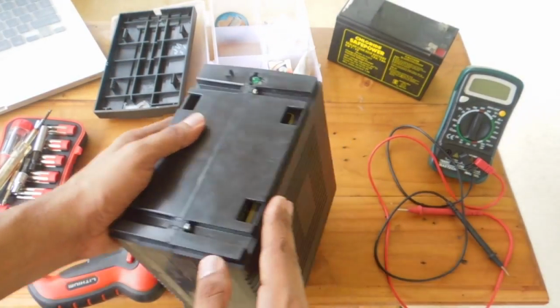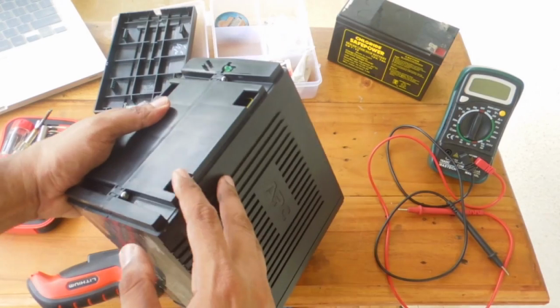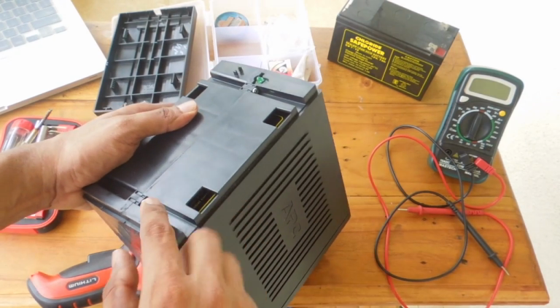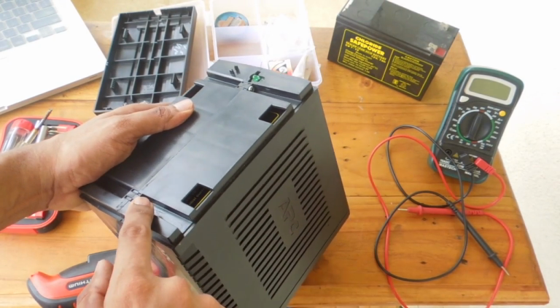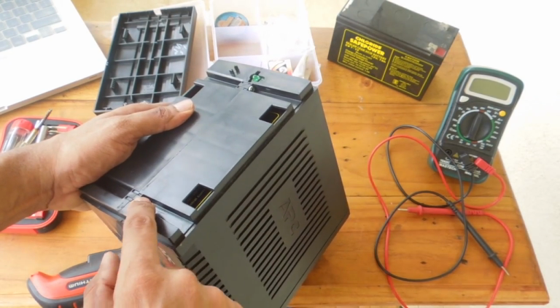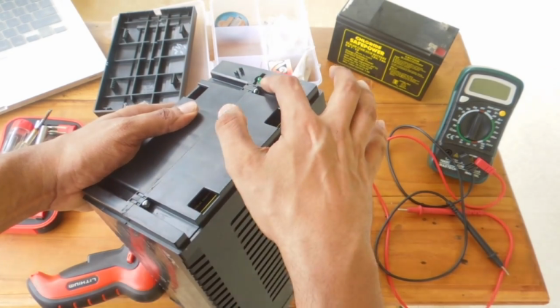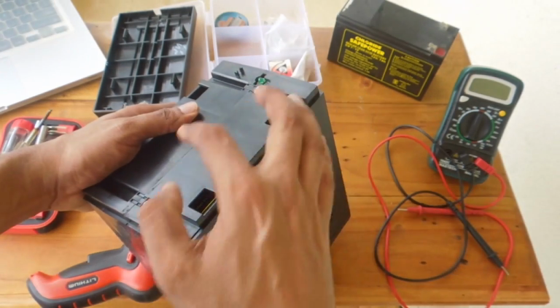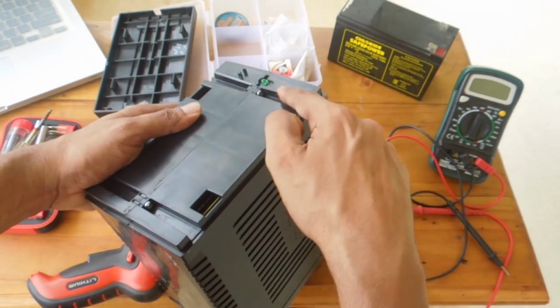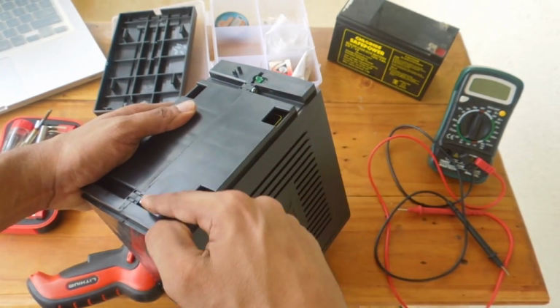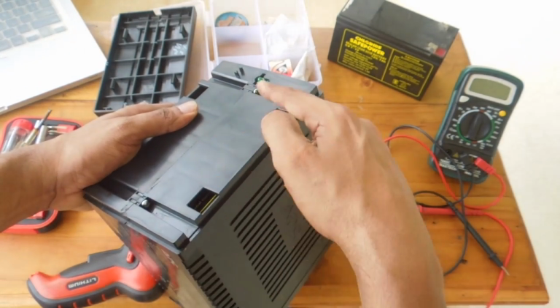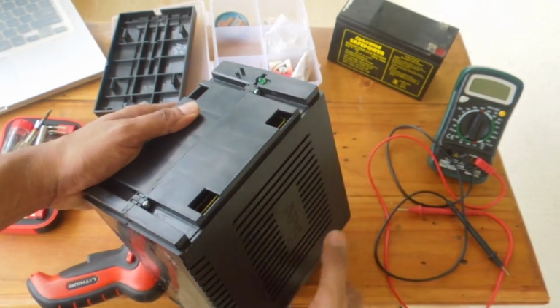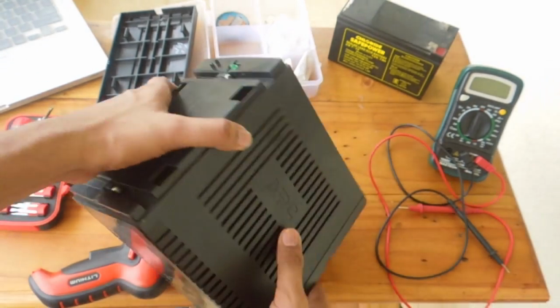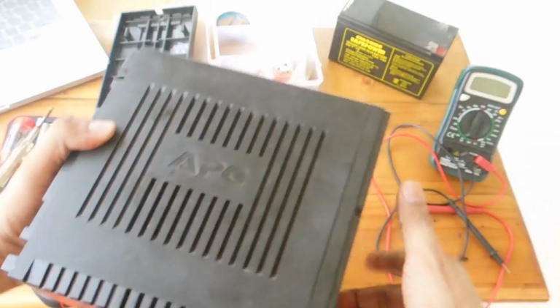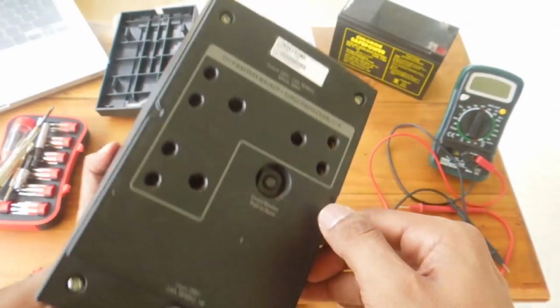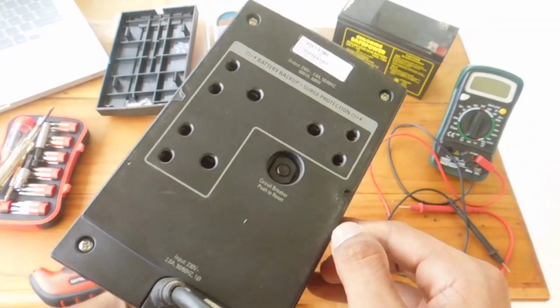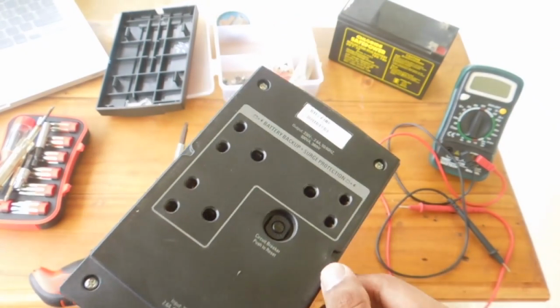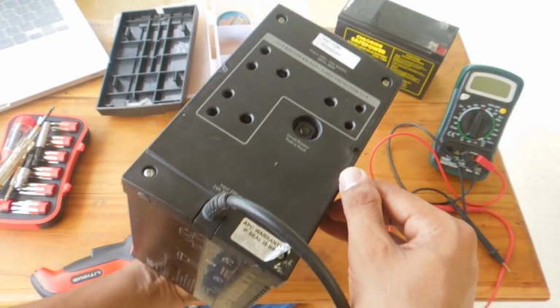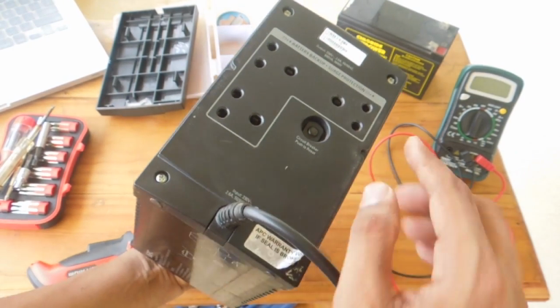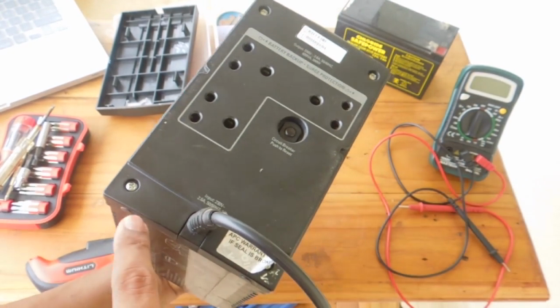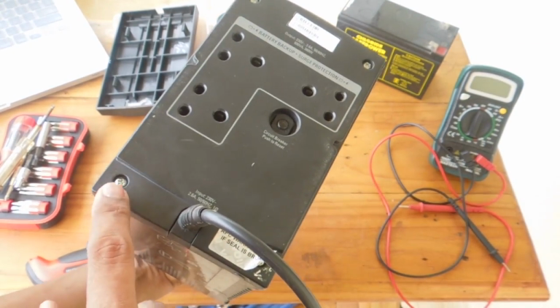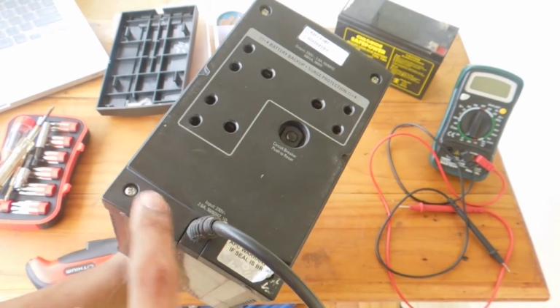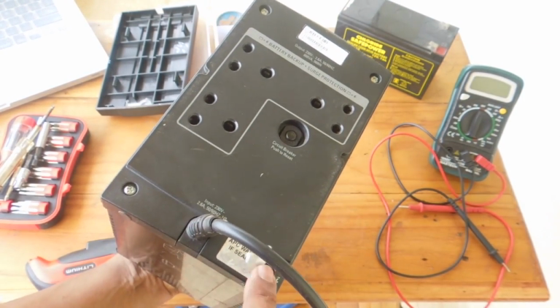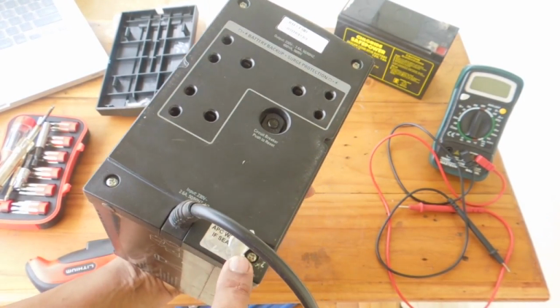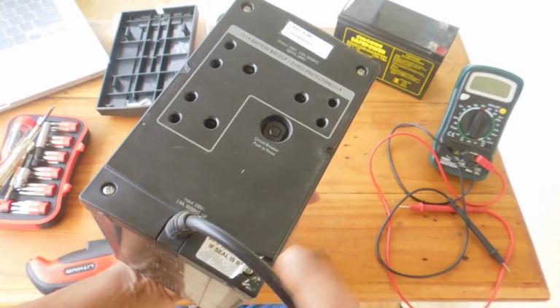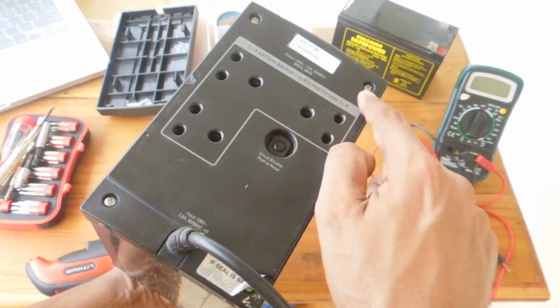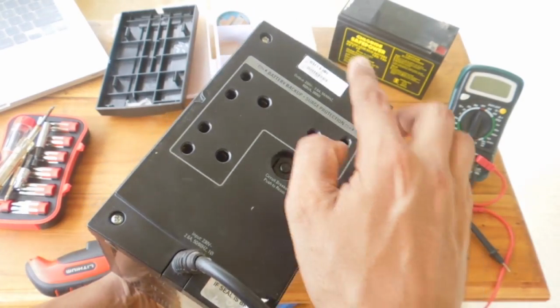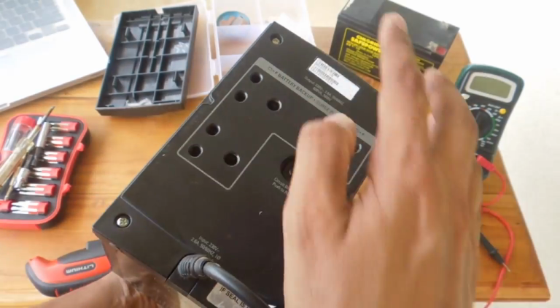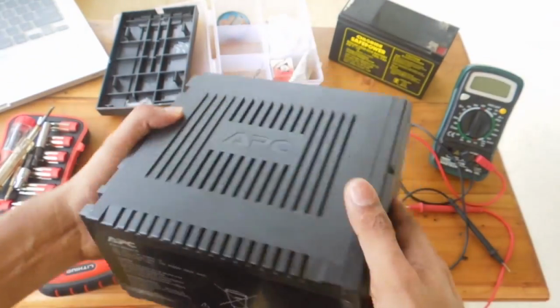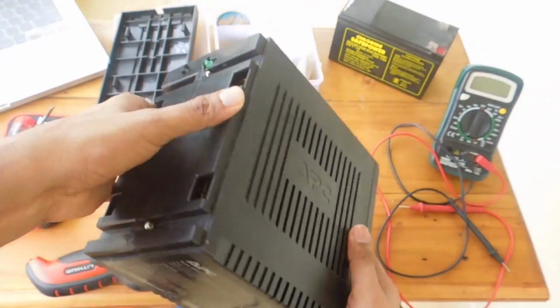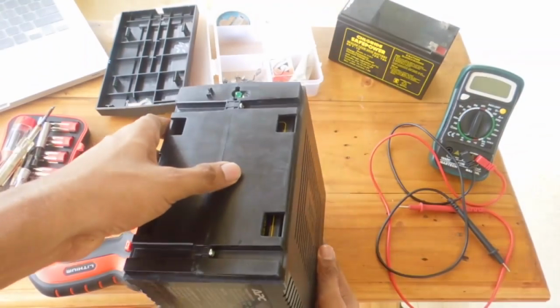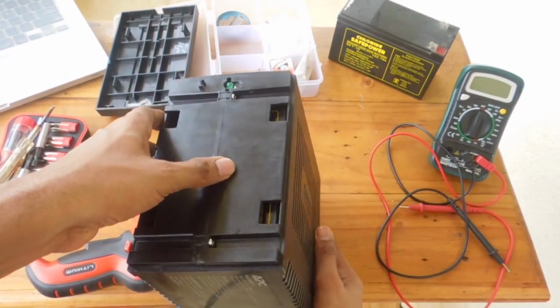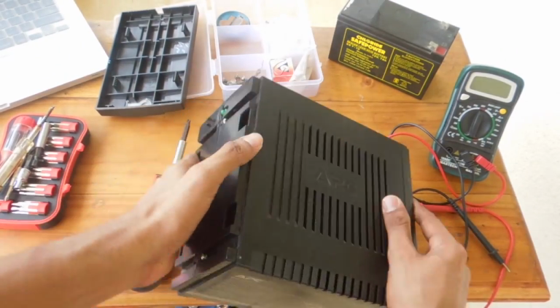Now in the front you have two screws that you need to open, and at the back you have four of them — one, two, three, and four. Let's go ahead and open it.